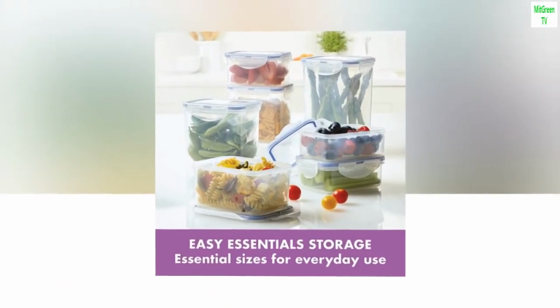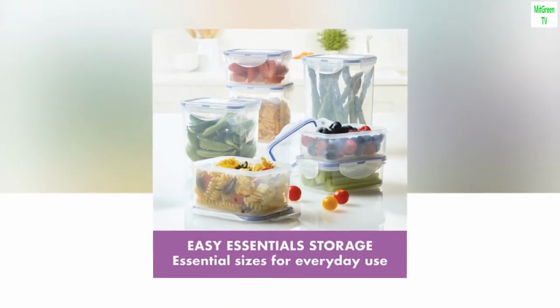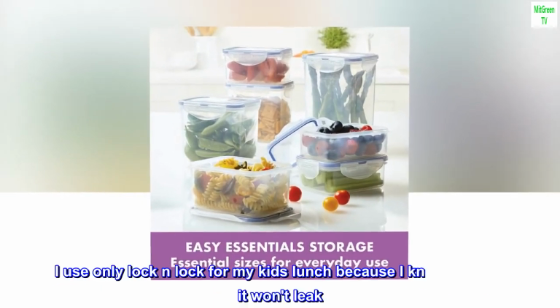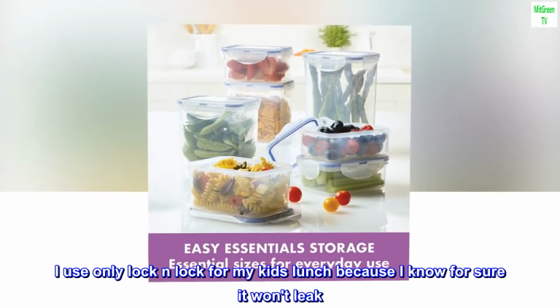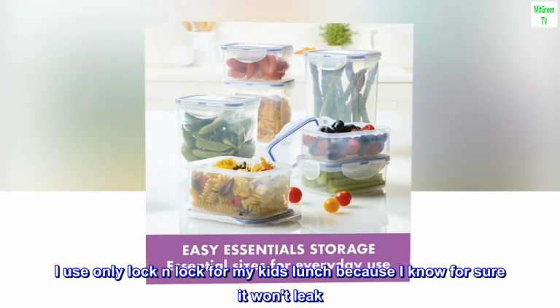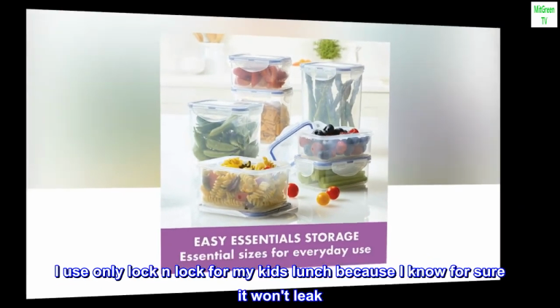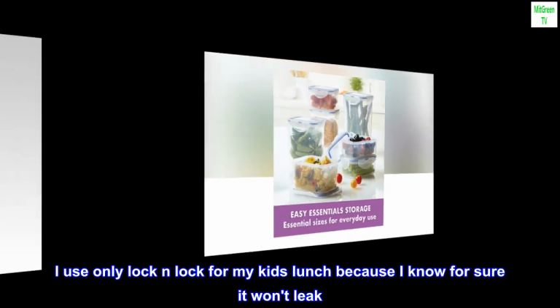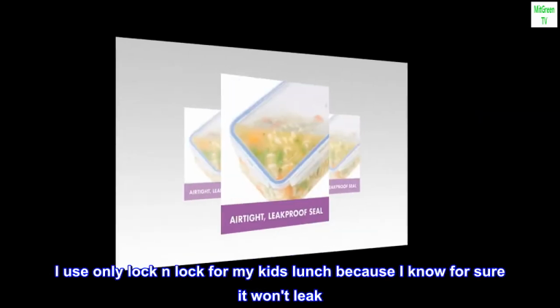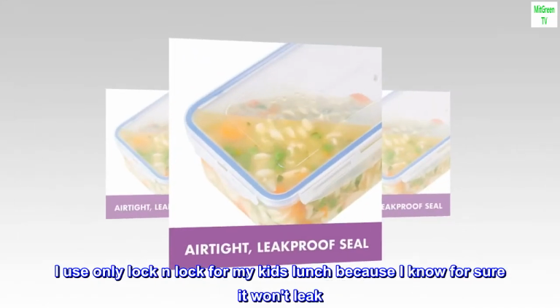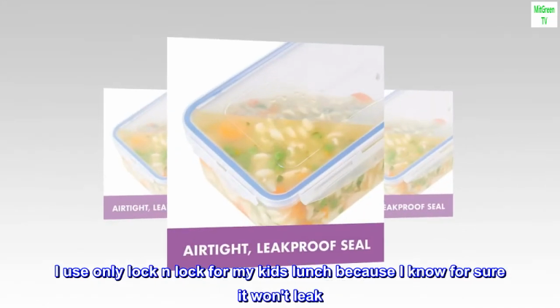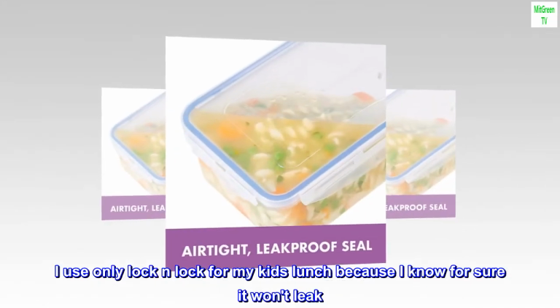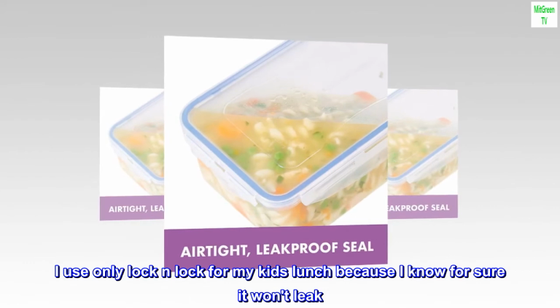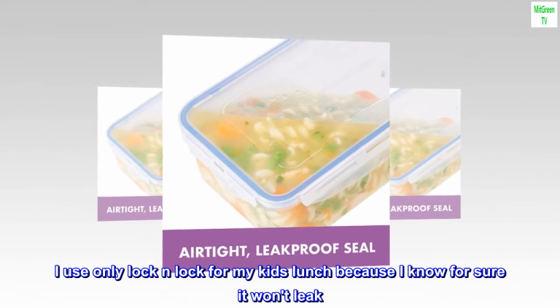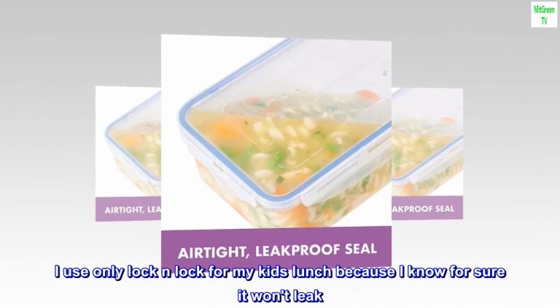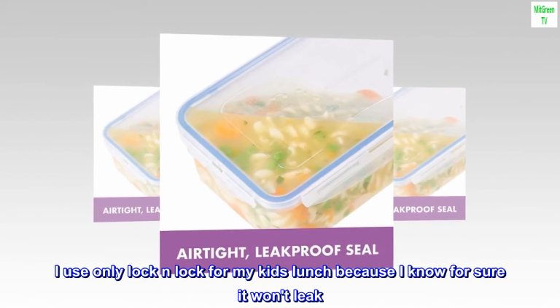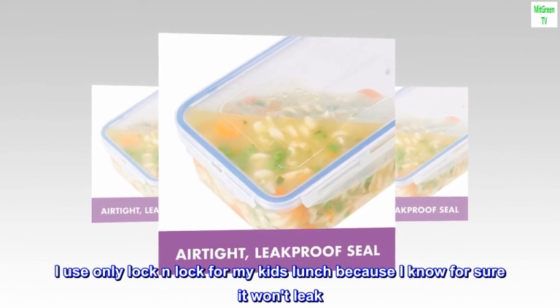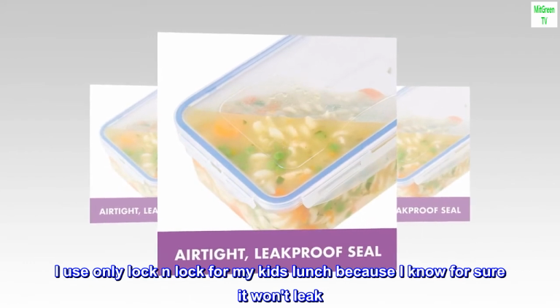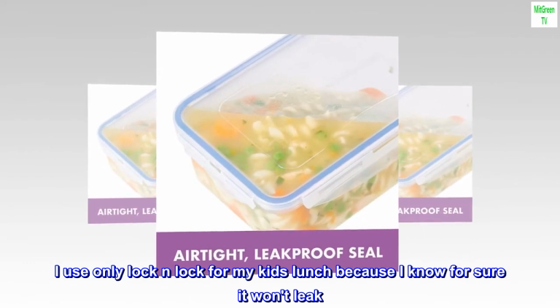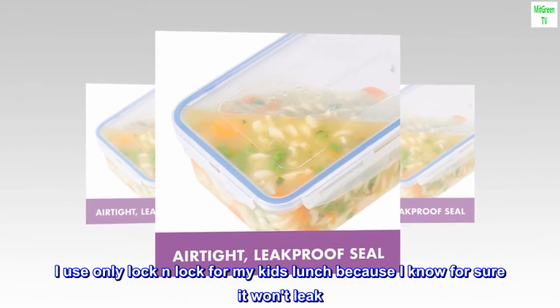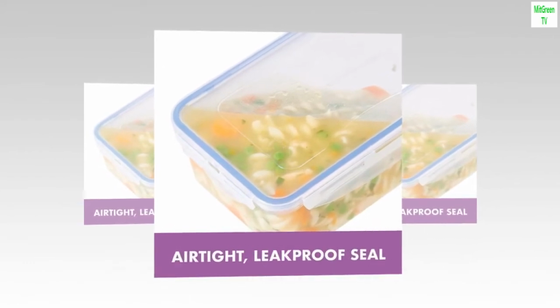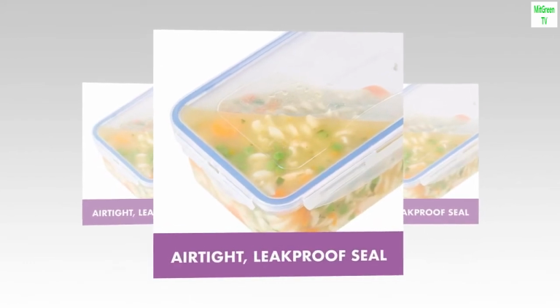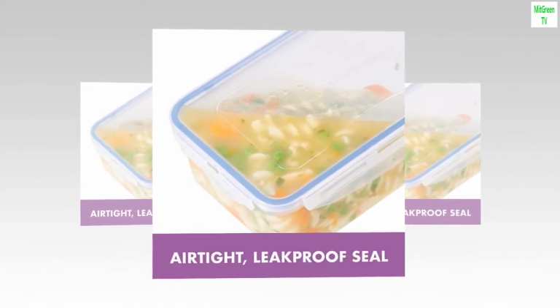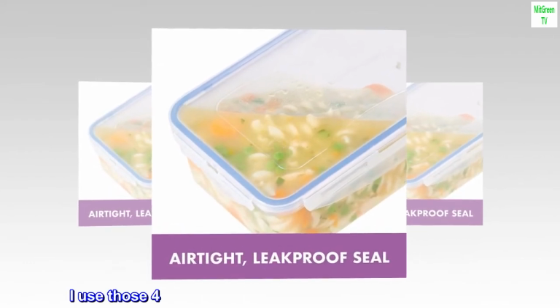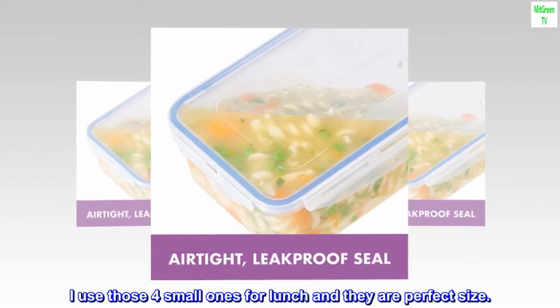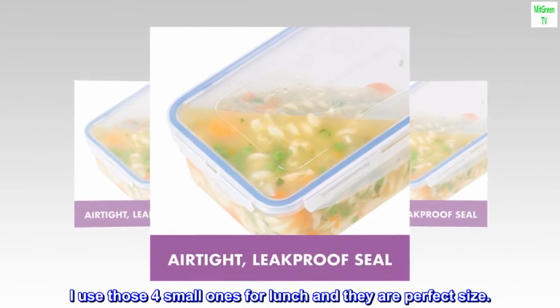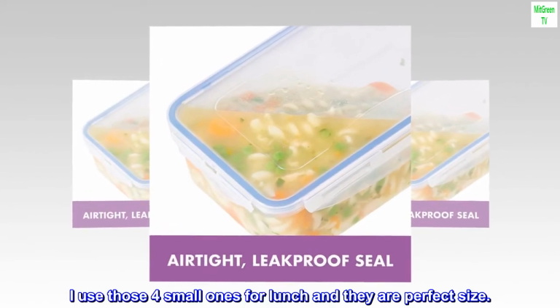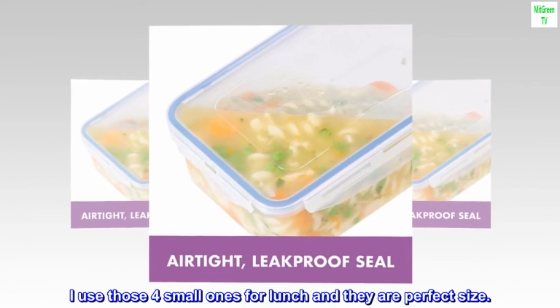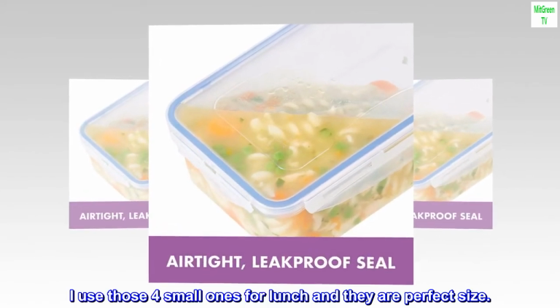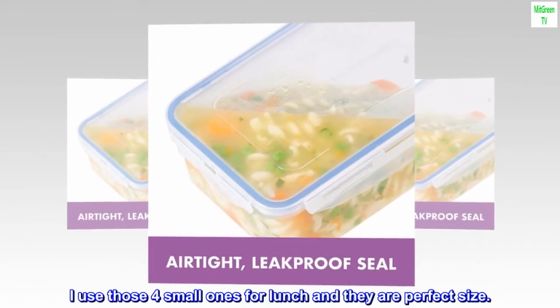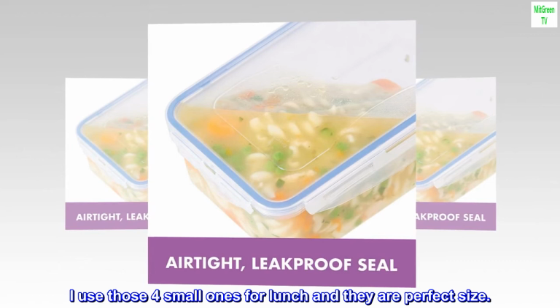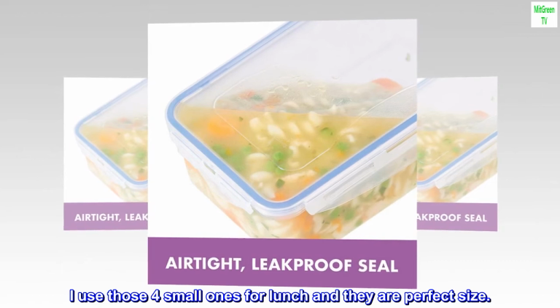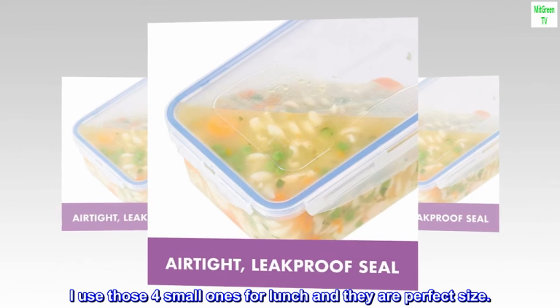I use only Lock-and-Lock for my kids' lunch because I know for sure it won't leak. I use those four small ones for lunch and they are the perfect size.